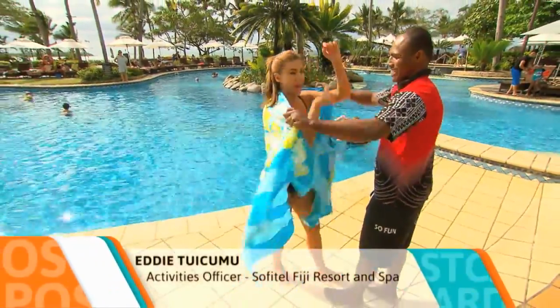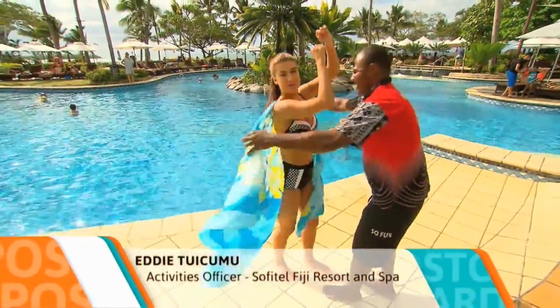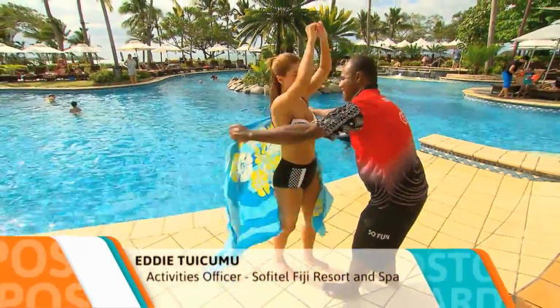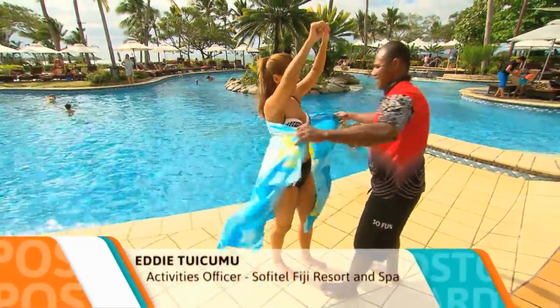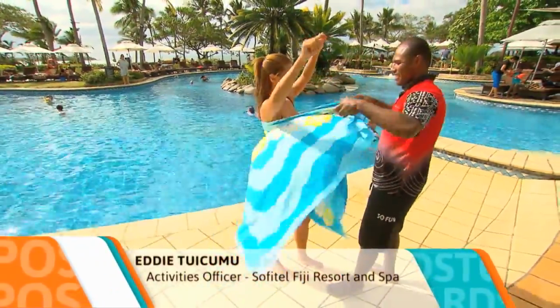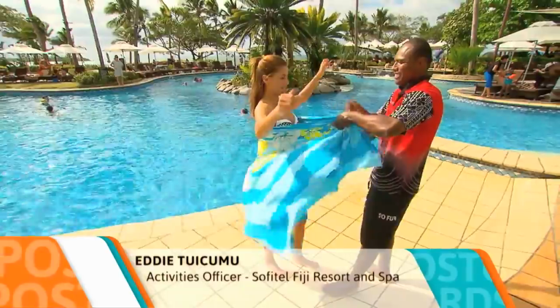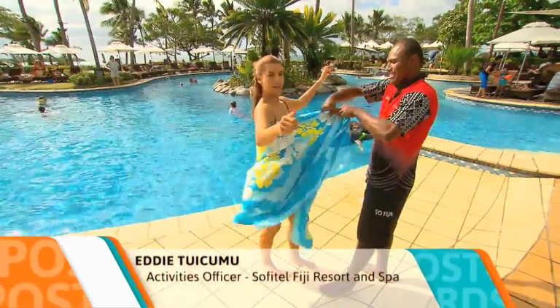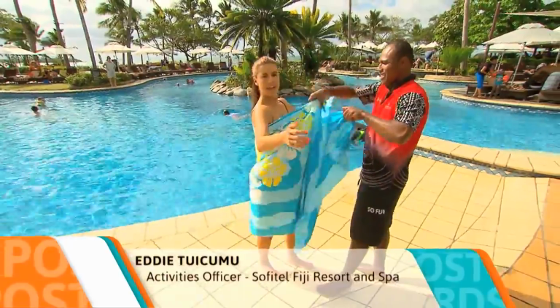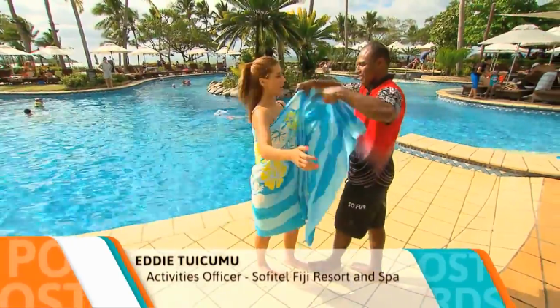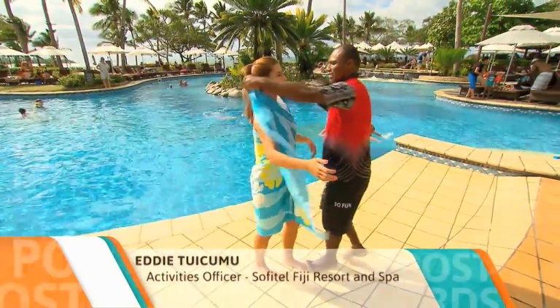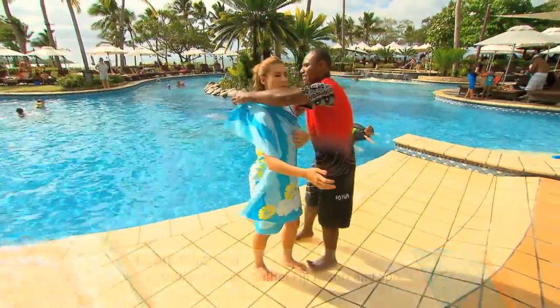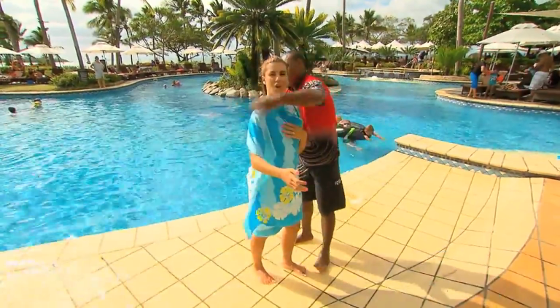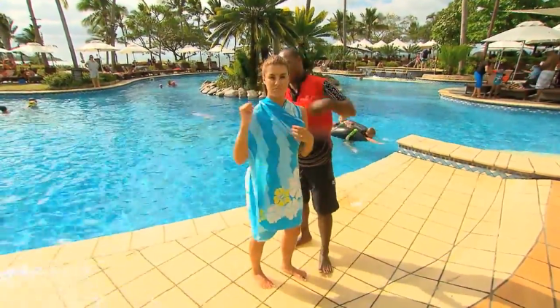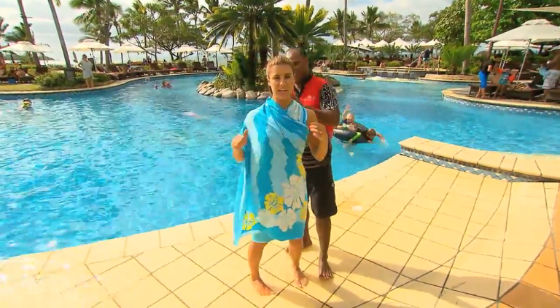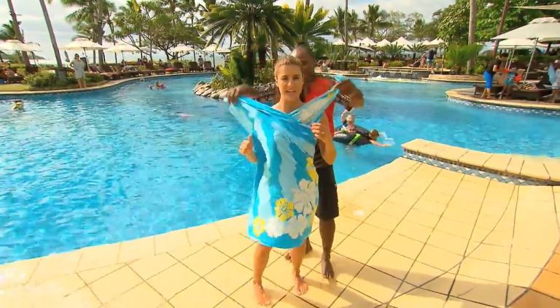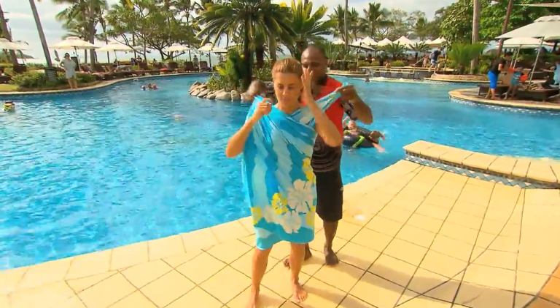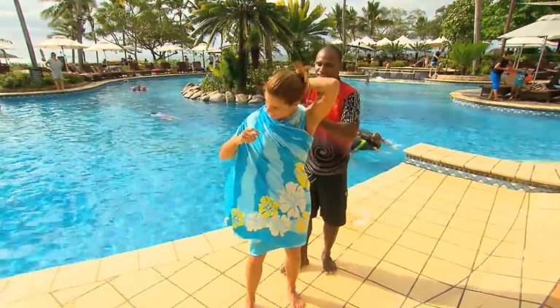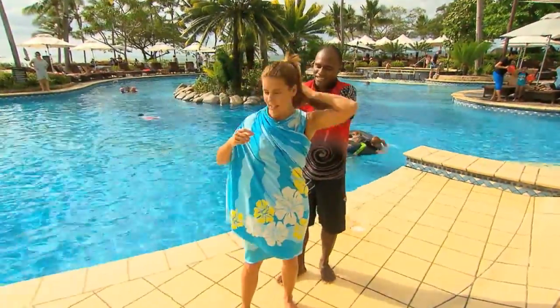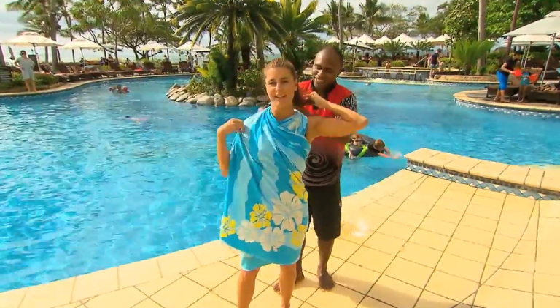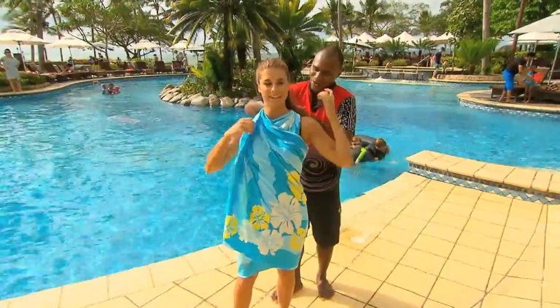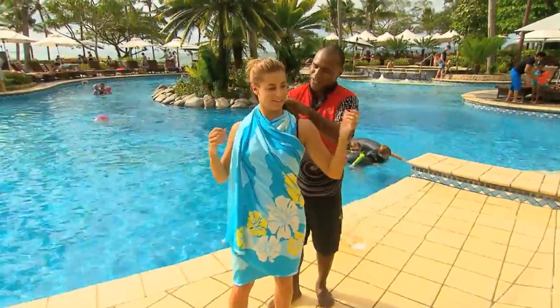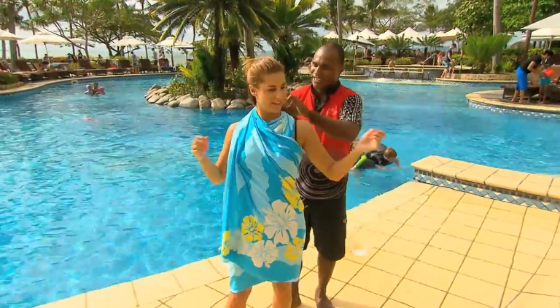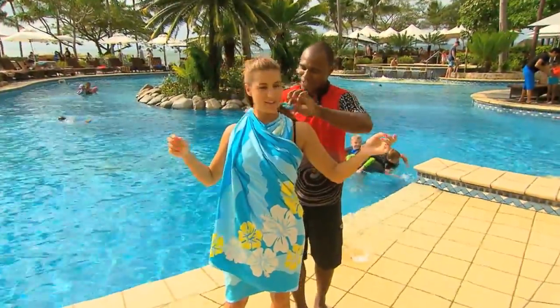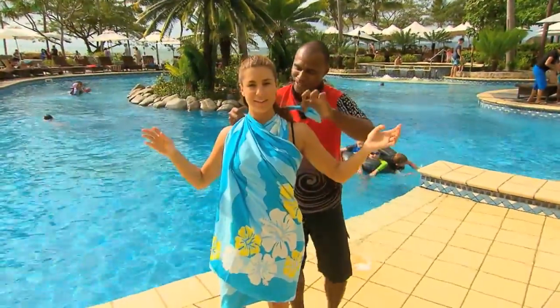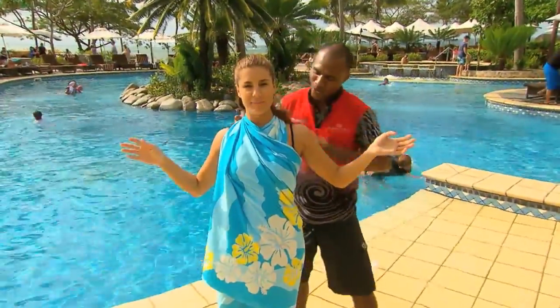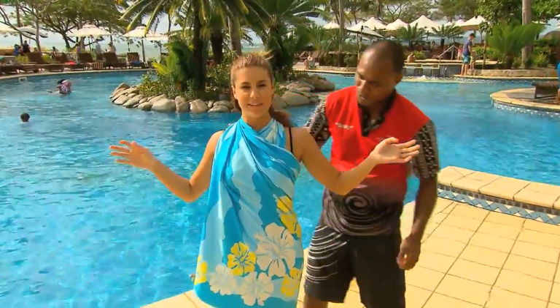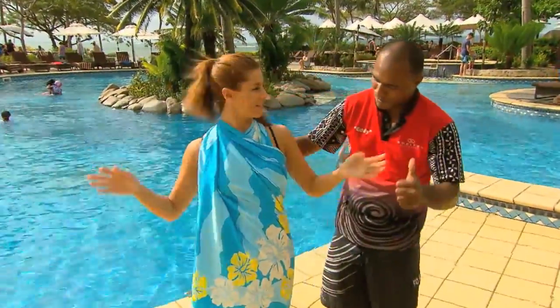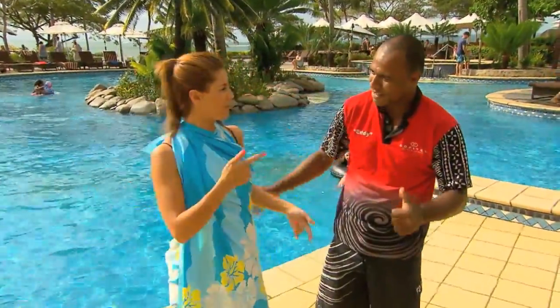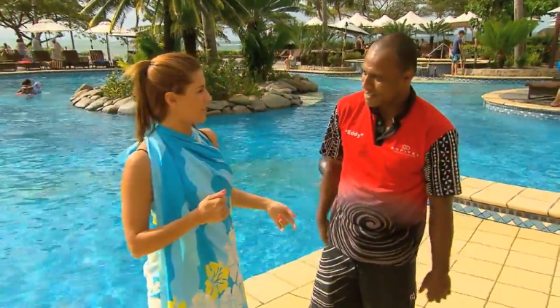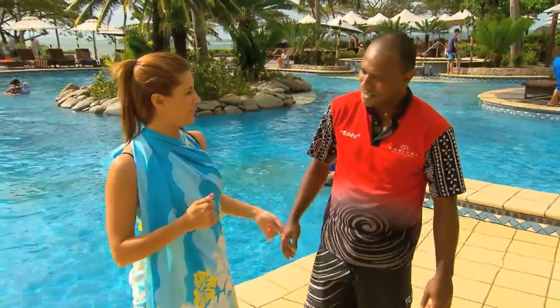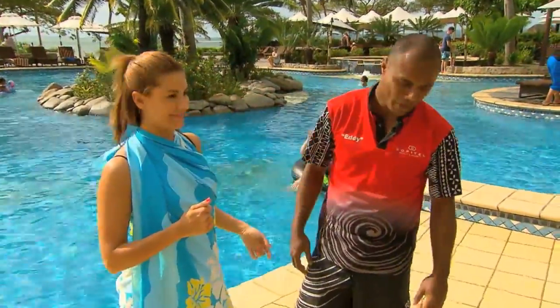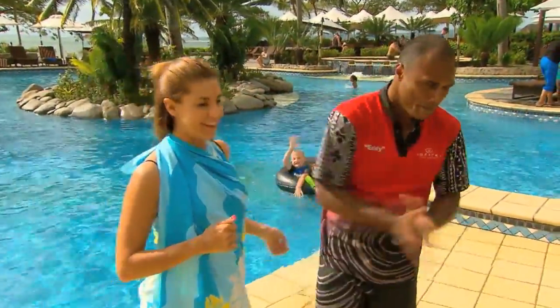One of the daily activities is learning how to tie the perfect sarong, and Eddie's here to help. Thanks, Eddie. How glam is this? I'm ready for a cocktail now. Let's do it, let's go!